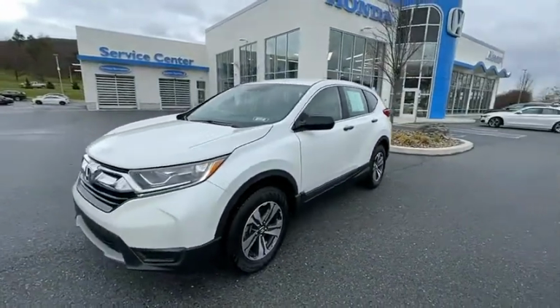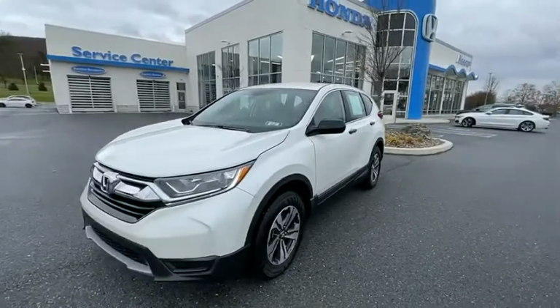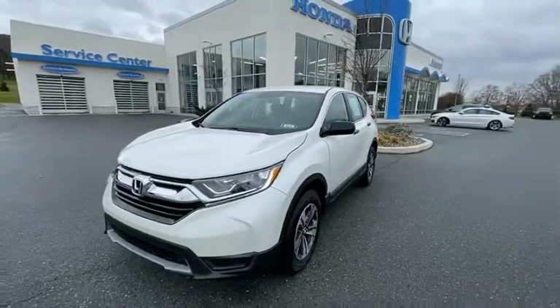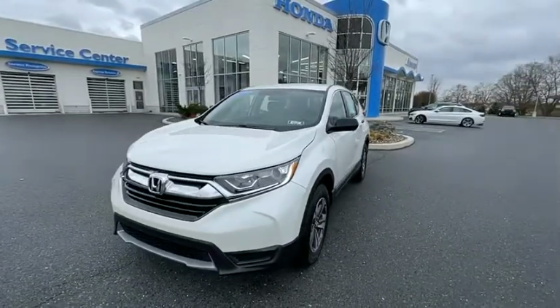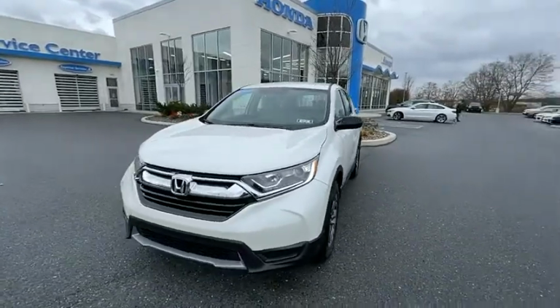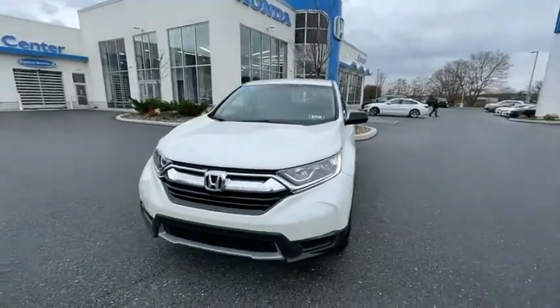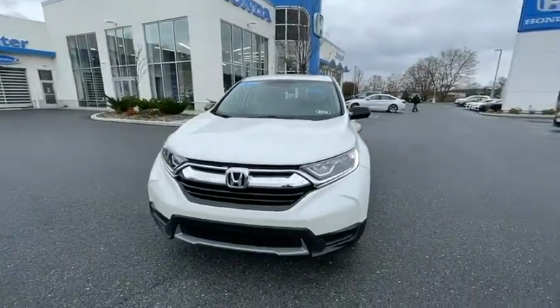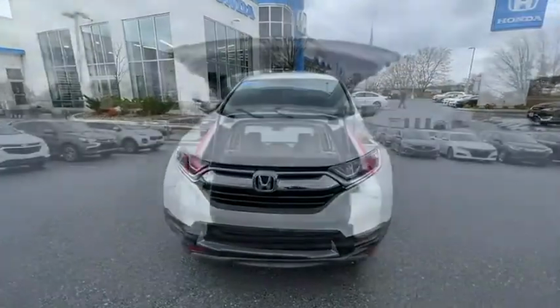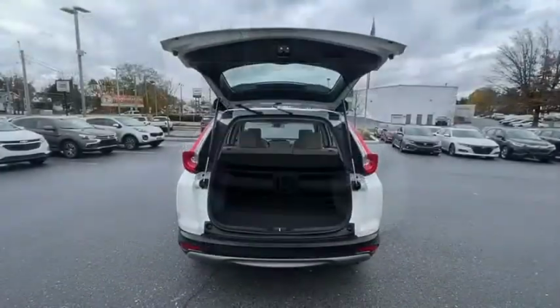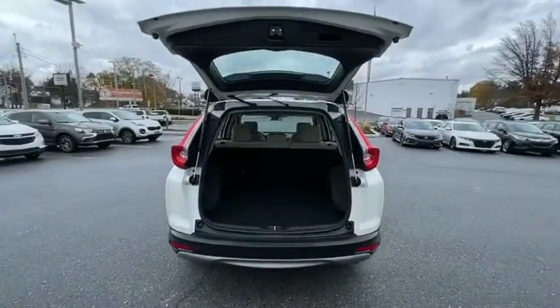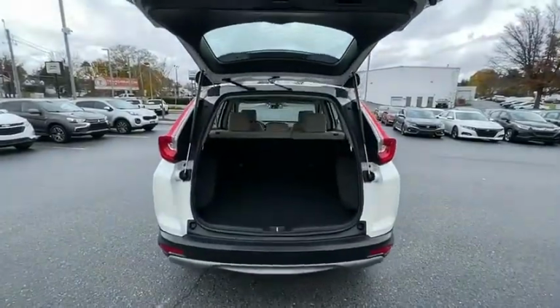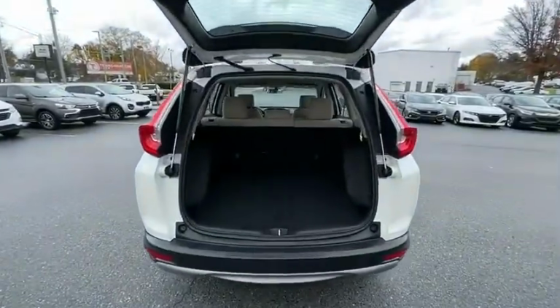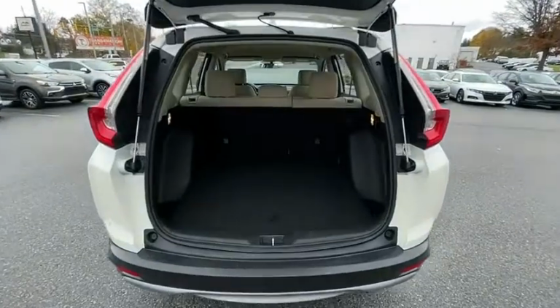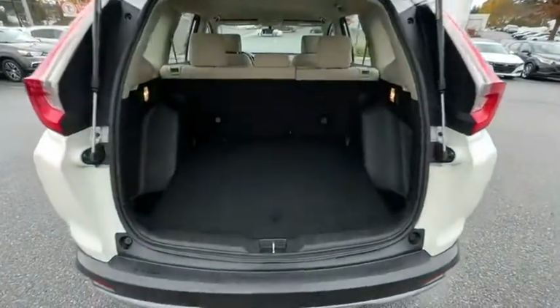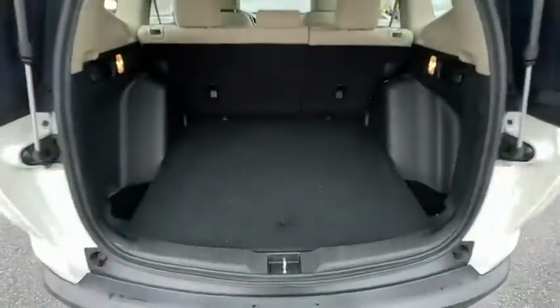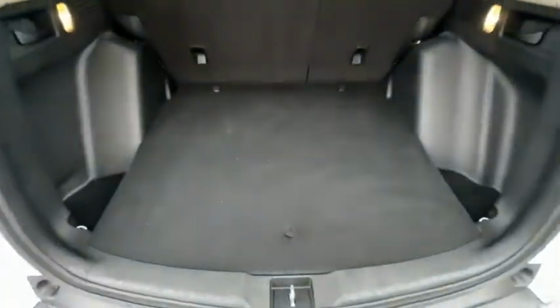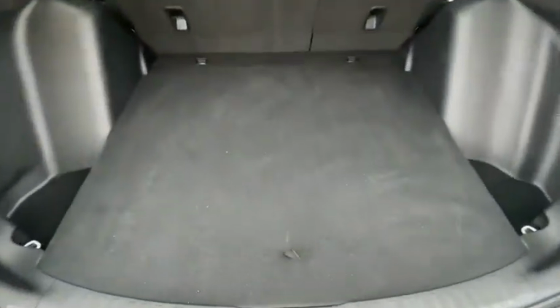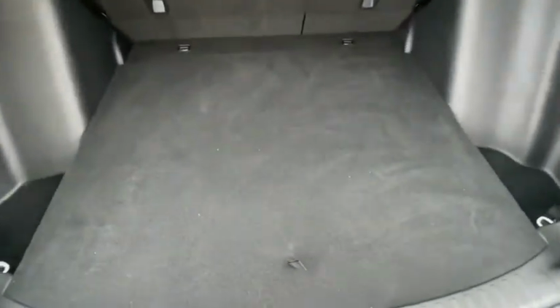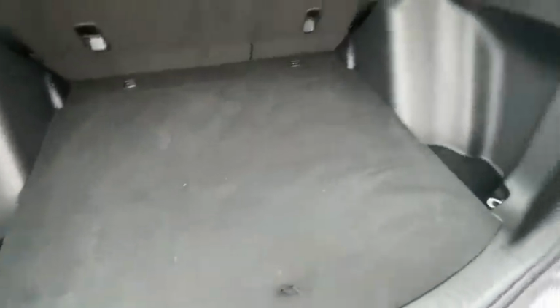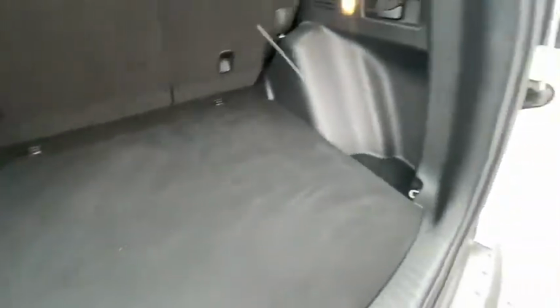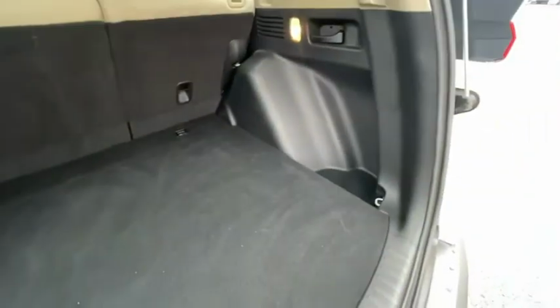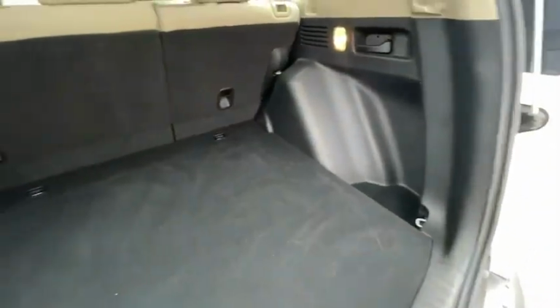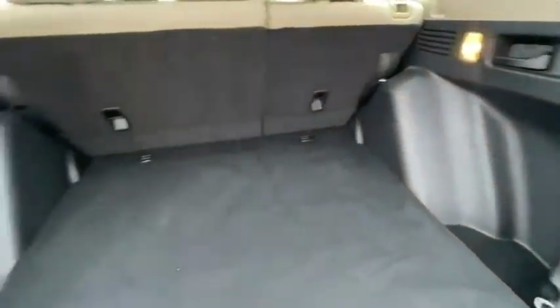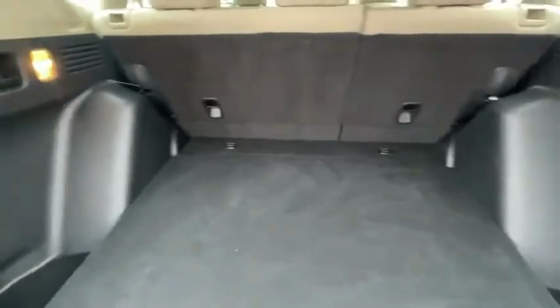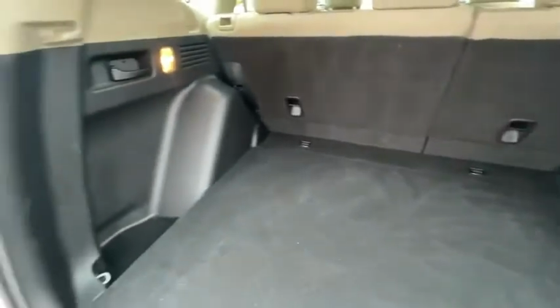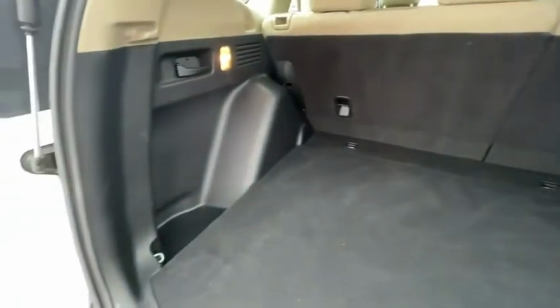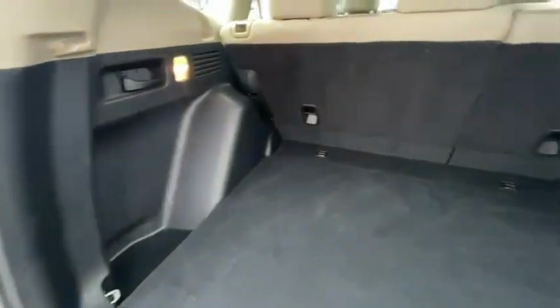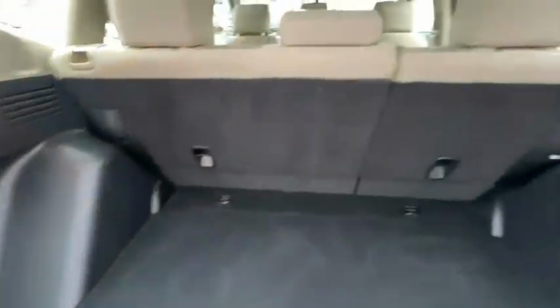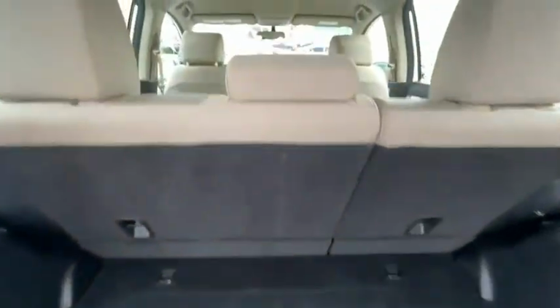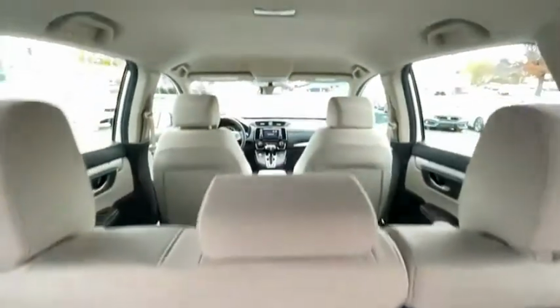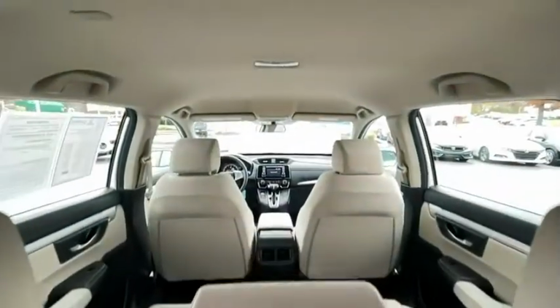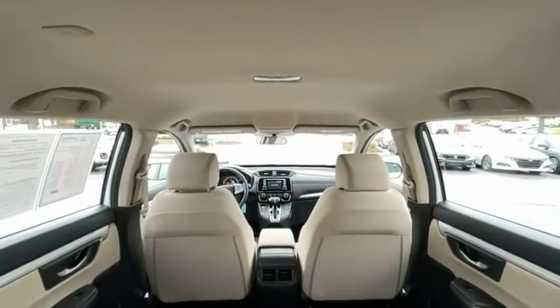Rear window defroster, power windows, compass, electronic stability control, panic alarm, tachometer, overhead console, brake assist, remote keyless entry, rear window wiper, cloth seat trim, driver vanity mirror, front reading lamps.